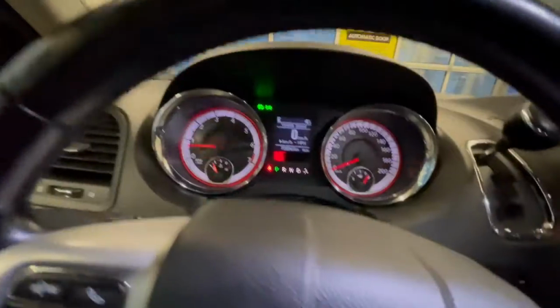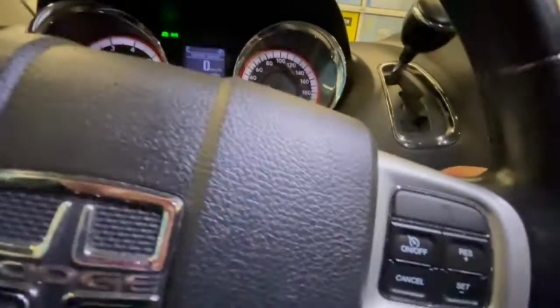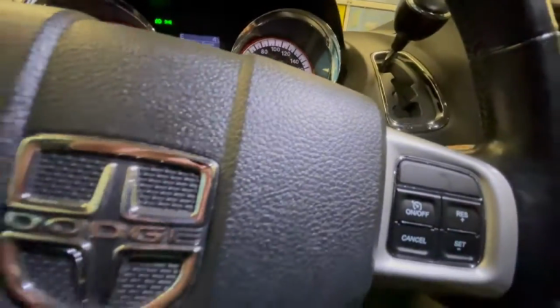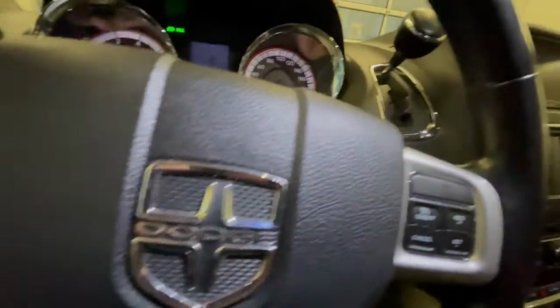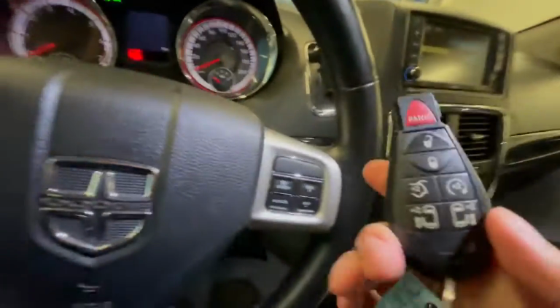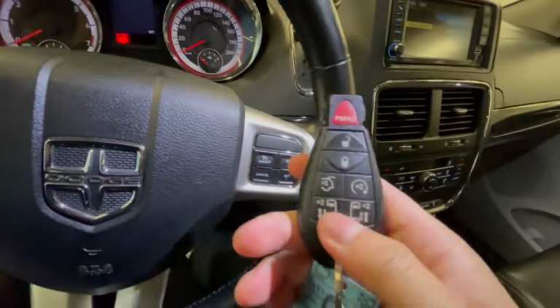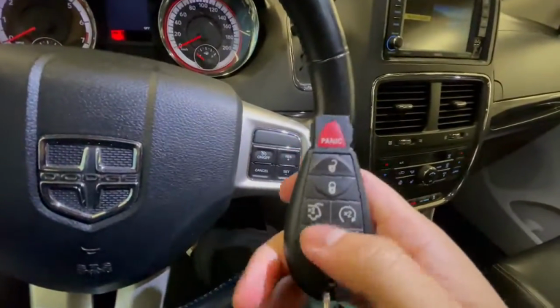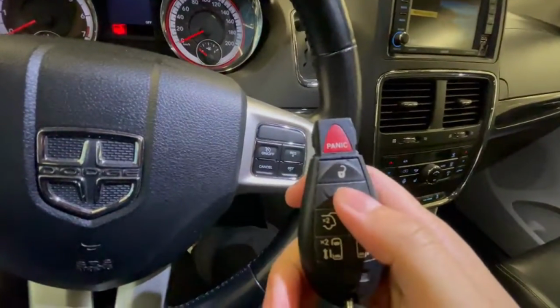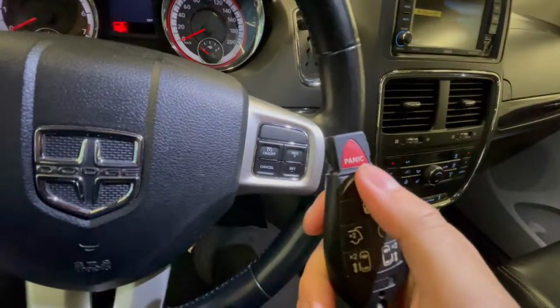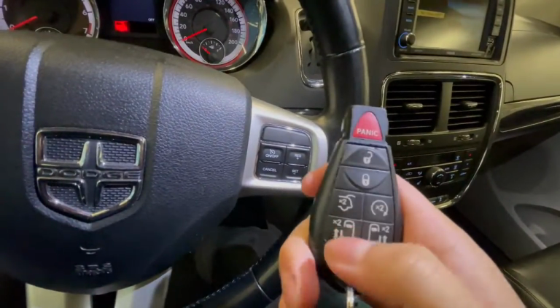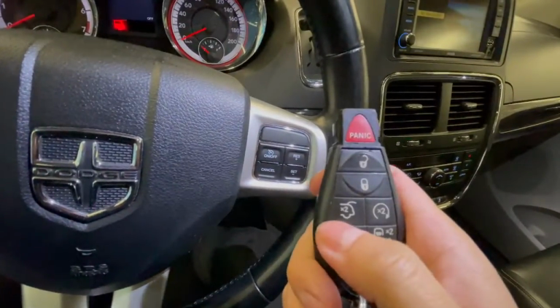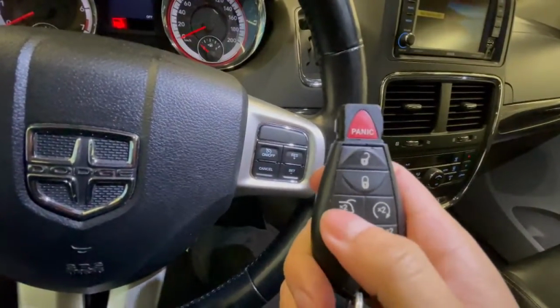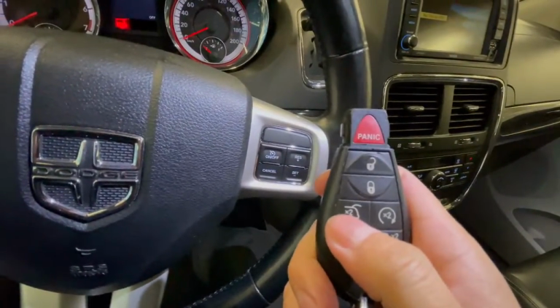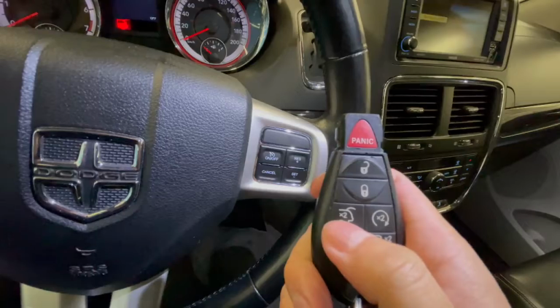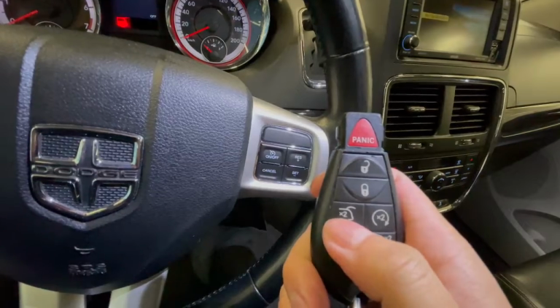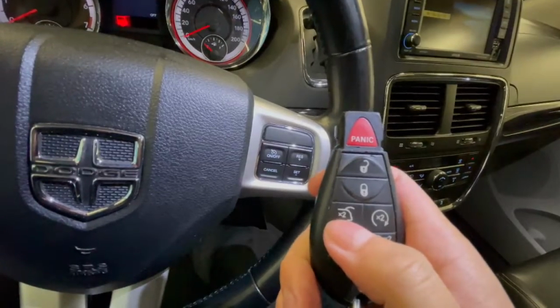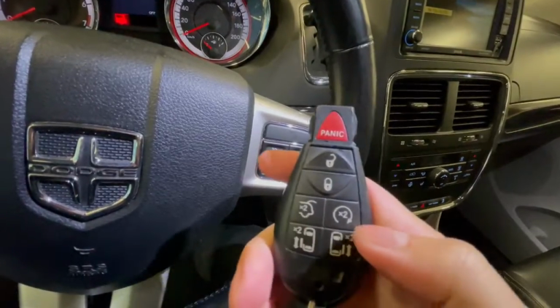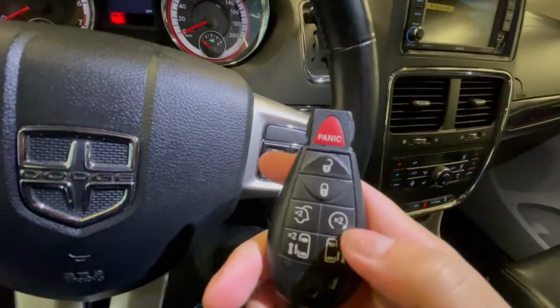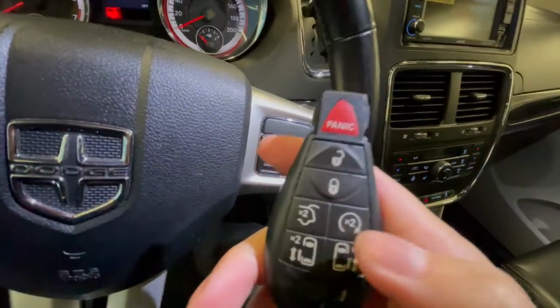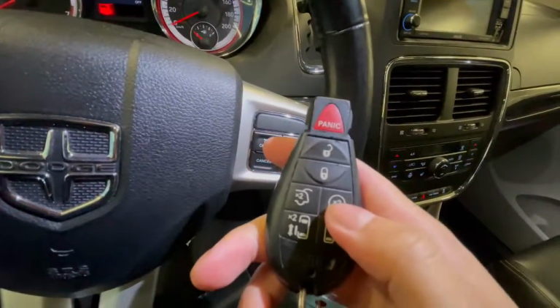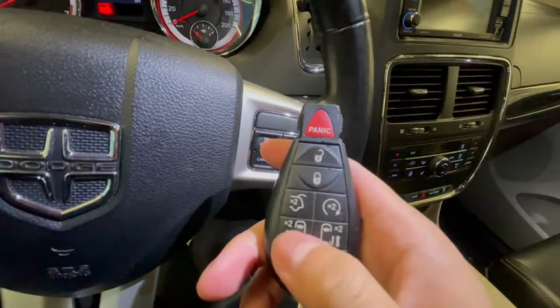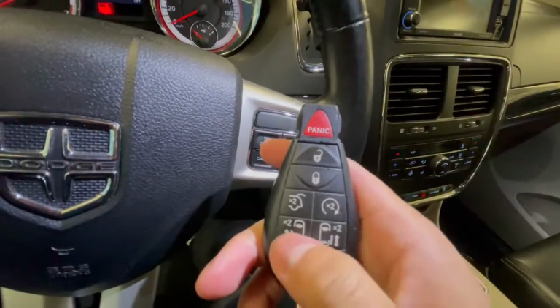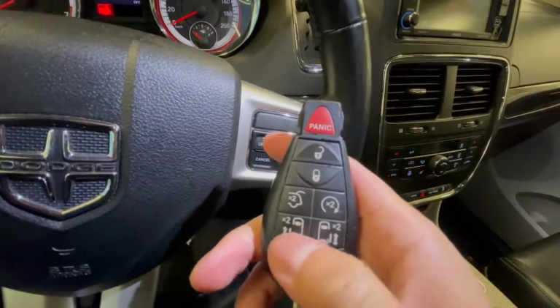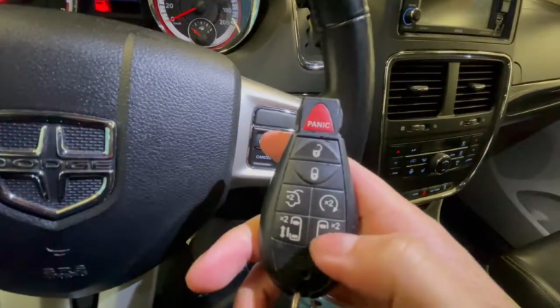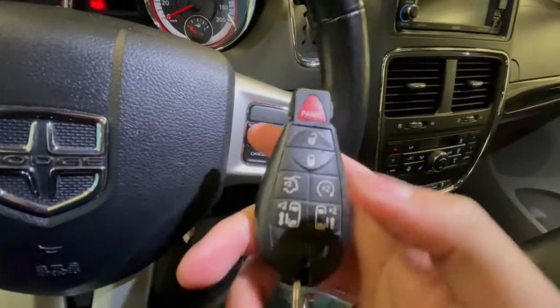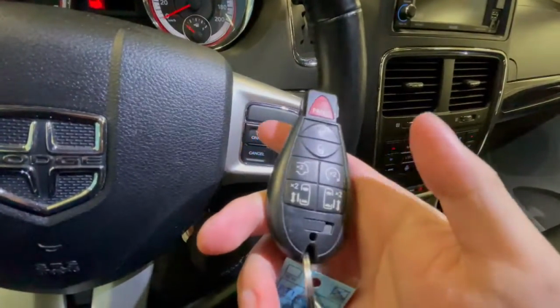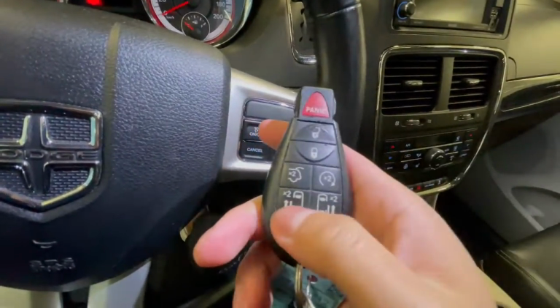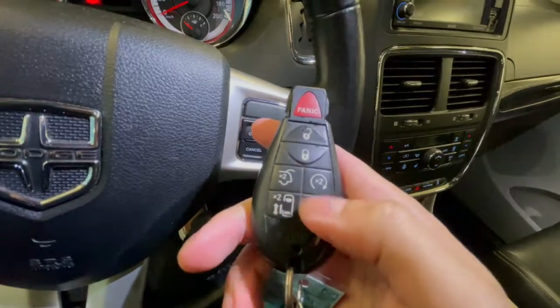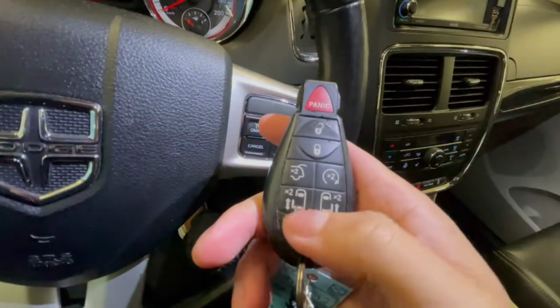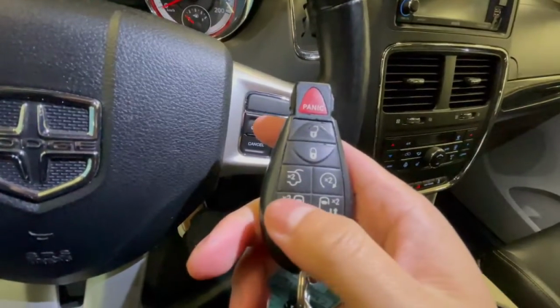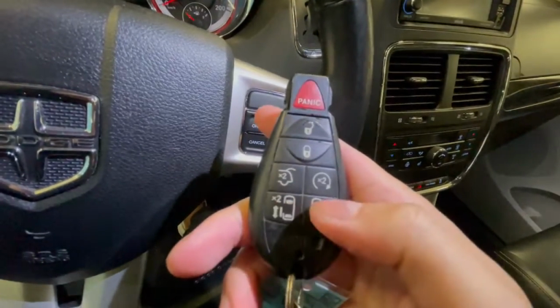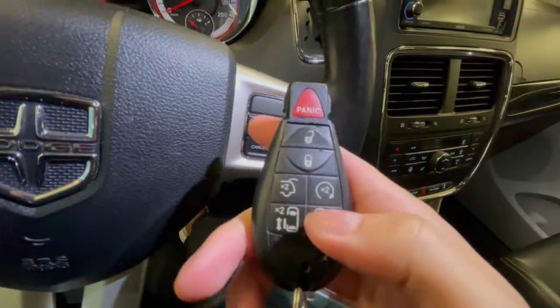Let me show you the key fob. It has lock, unlock, a power liftgate that moves up on its own, remote start, and you can also use it to open your power sliding doors — just double-tap those two buttons.